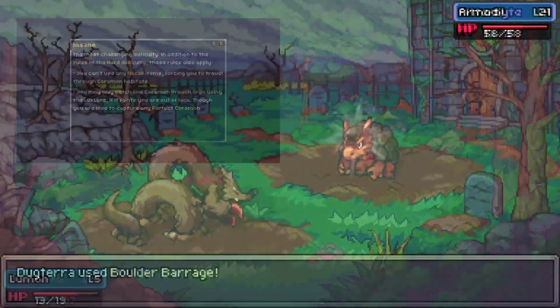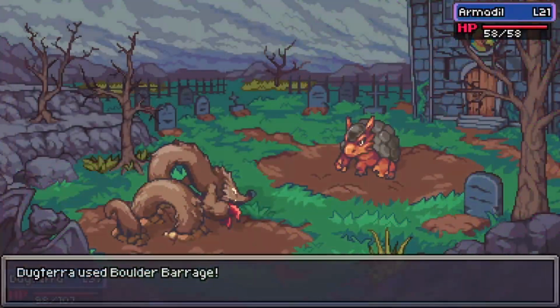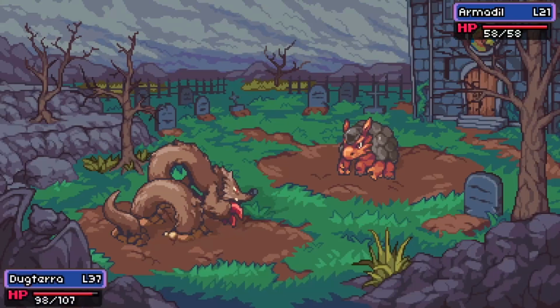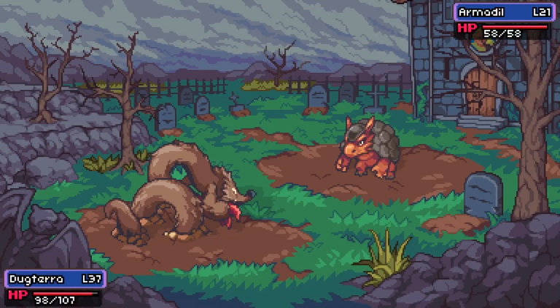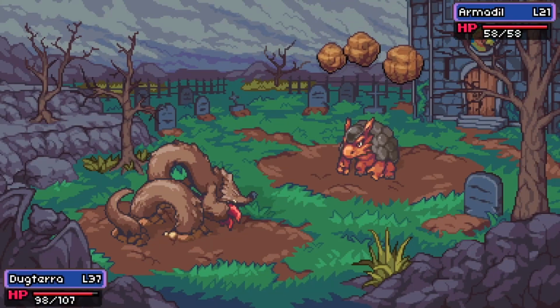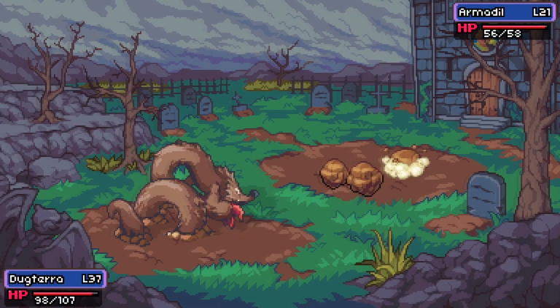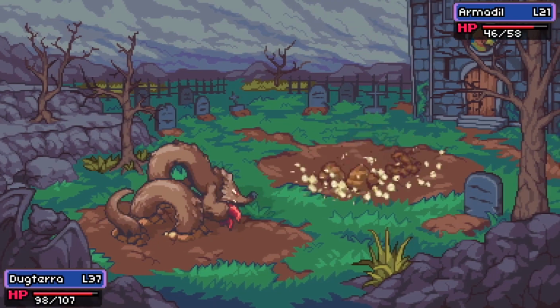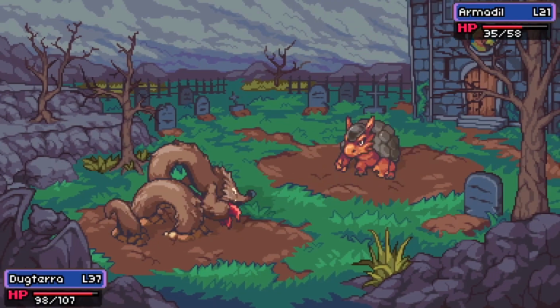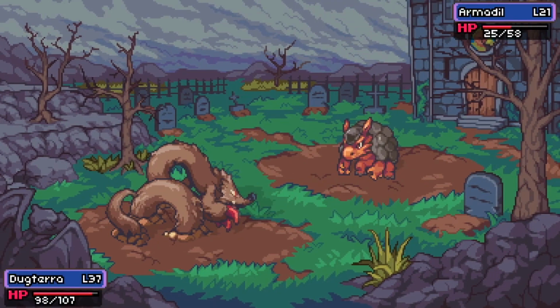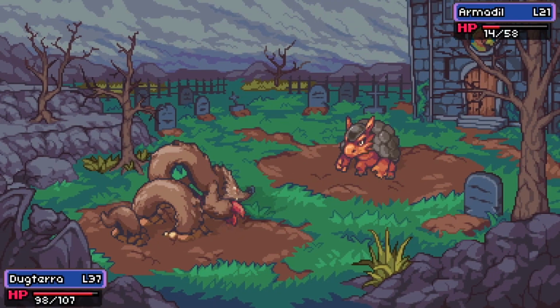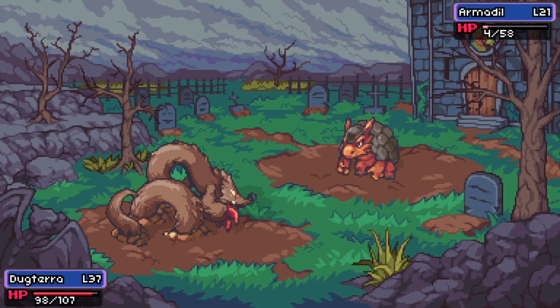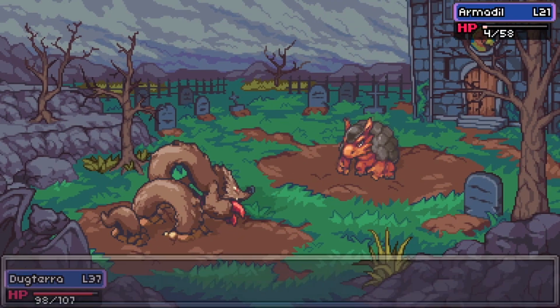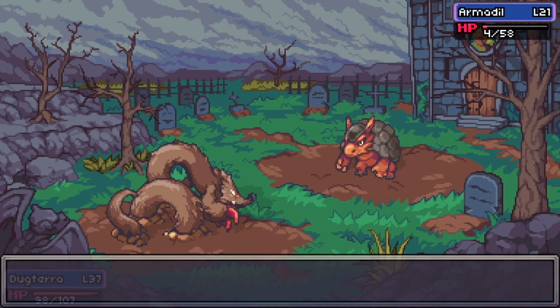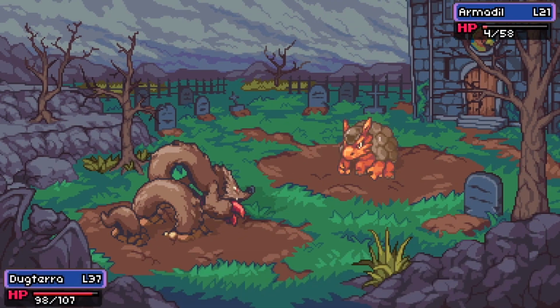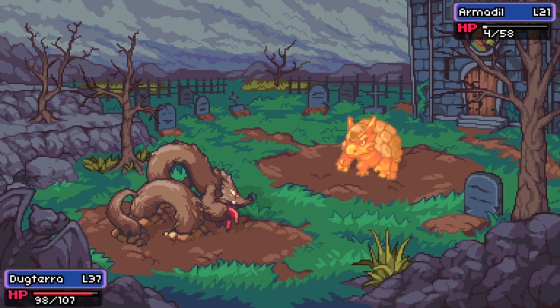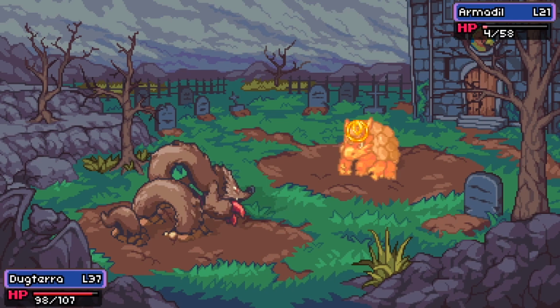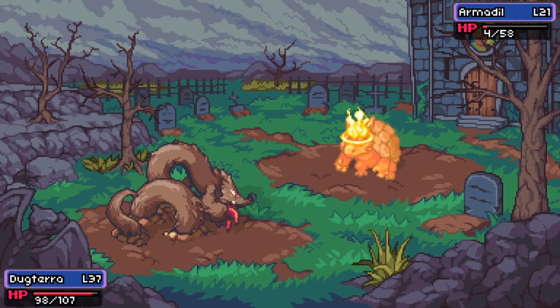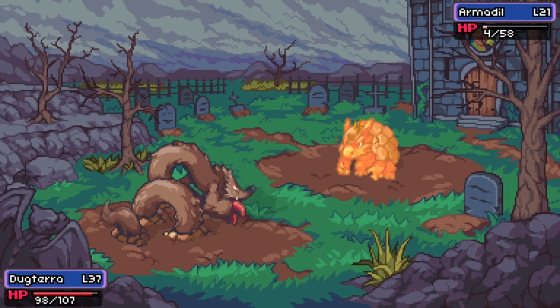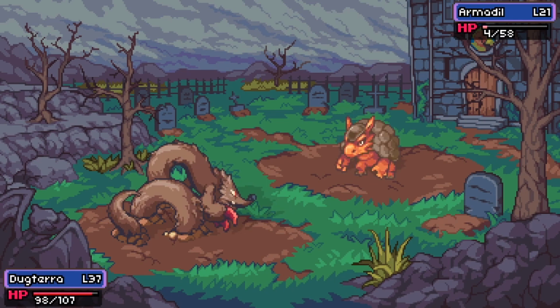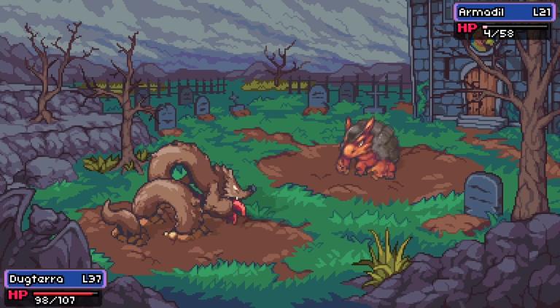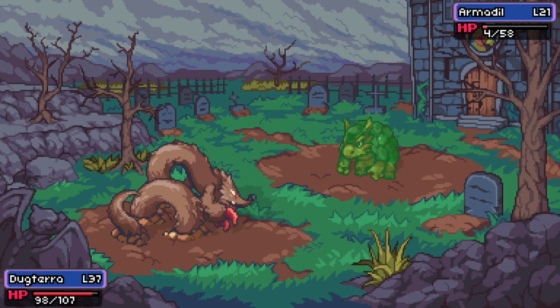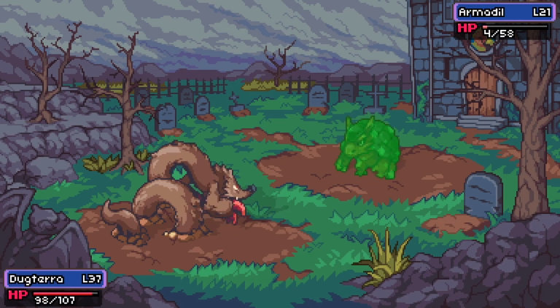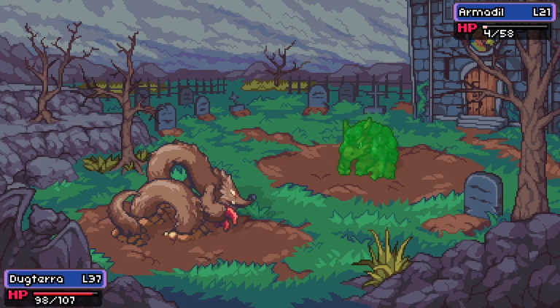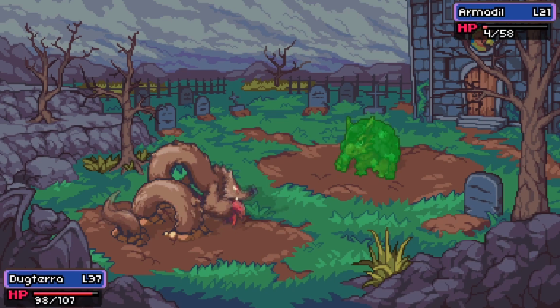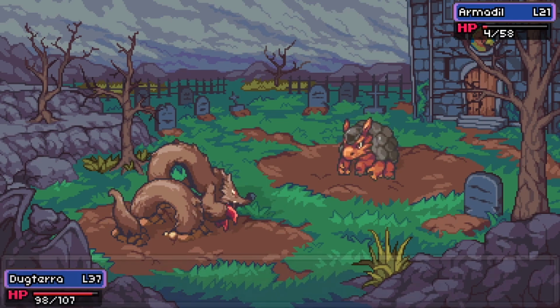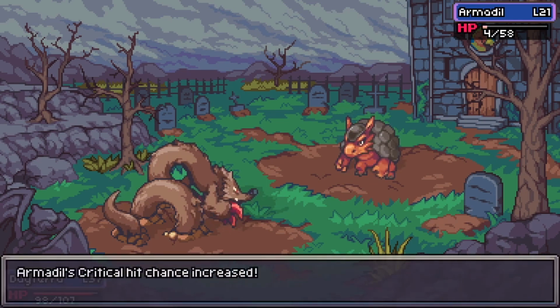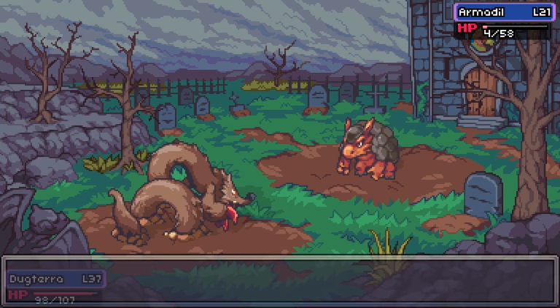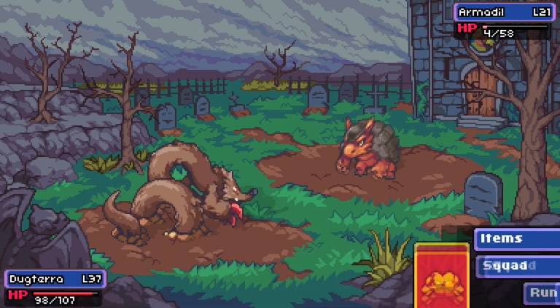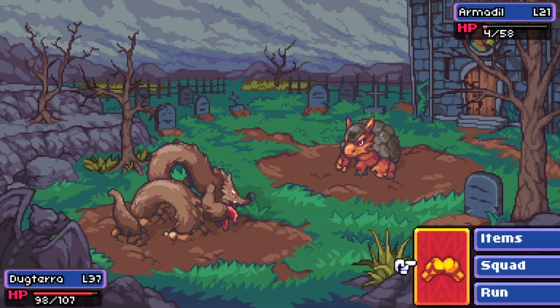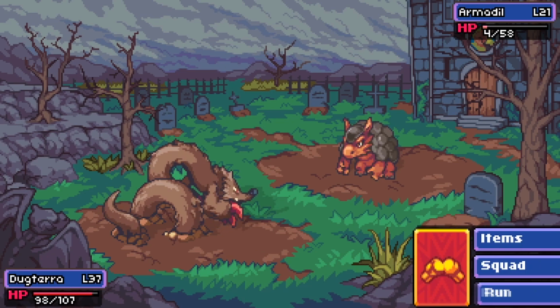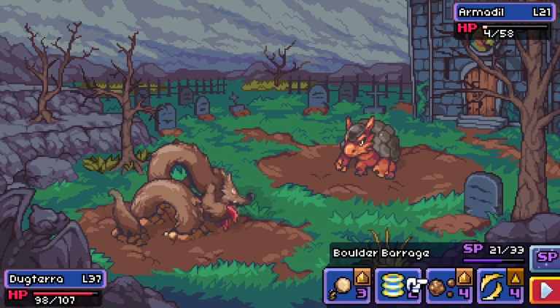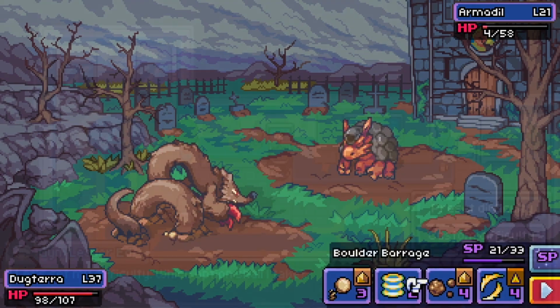As you can see, each of these difficulty options are specifically catered to different types of players. If you're looking for something on the more casual side, you can play on easy or normal, and if you want something more similar to a Nuzlocke run, you can play on hard or insane.